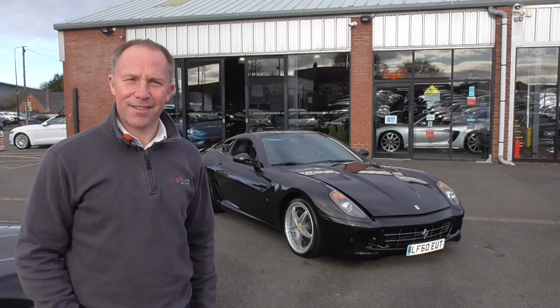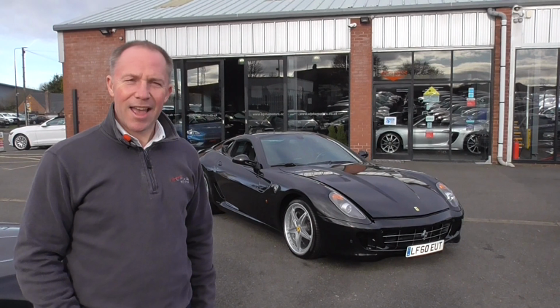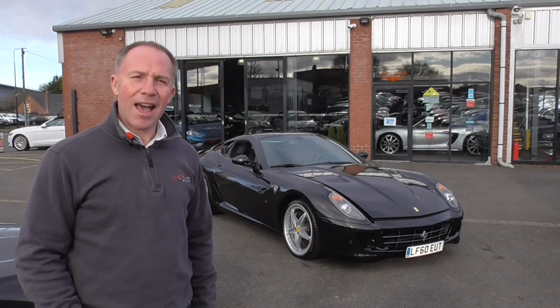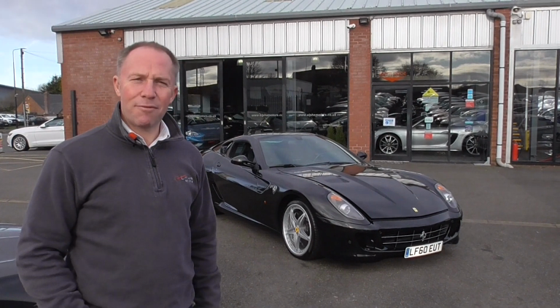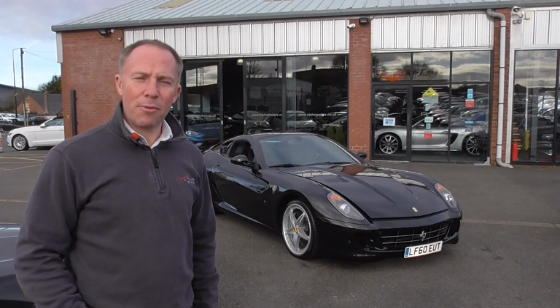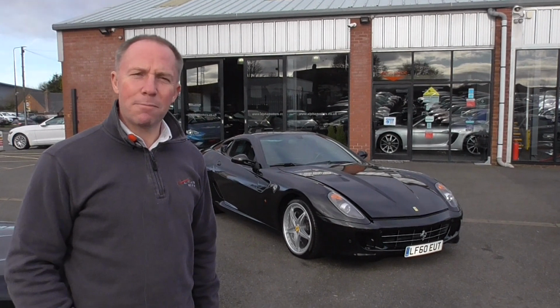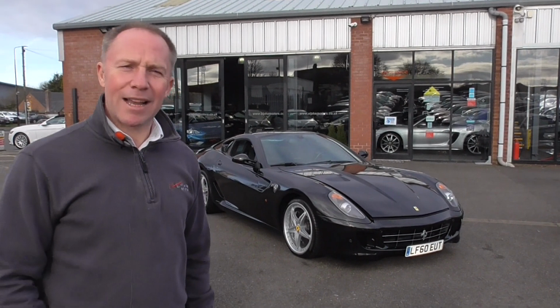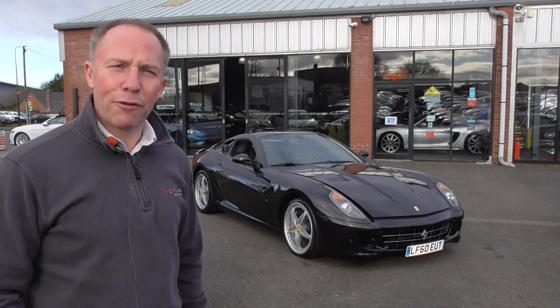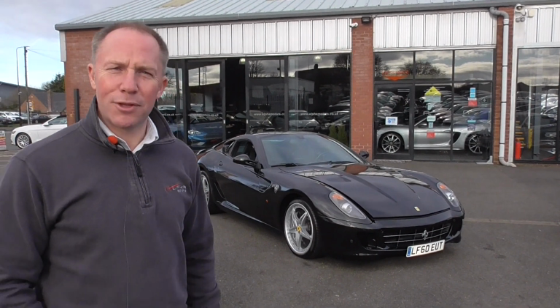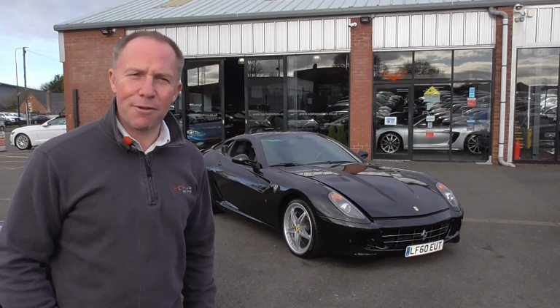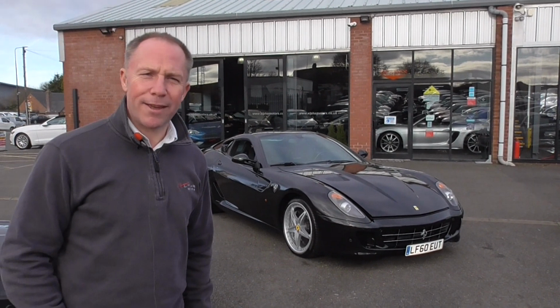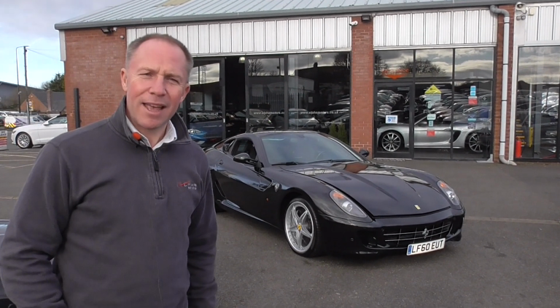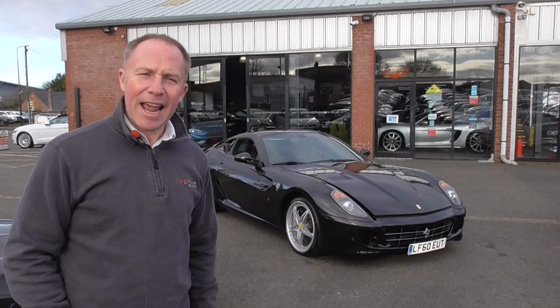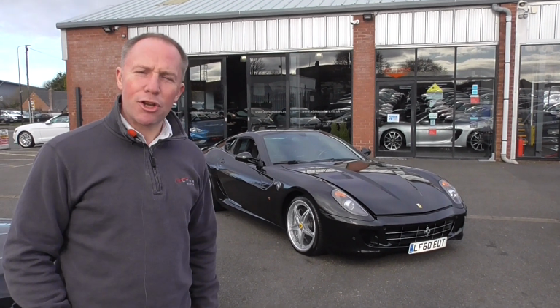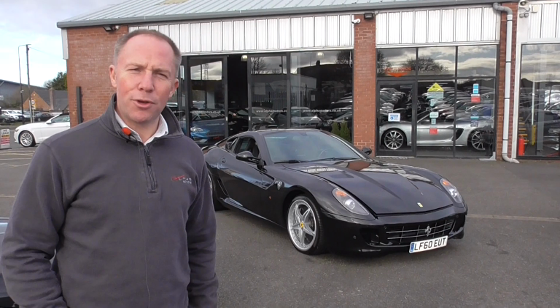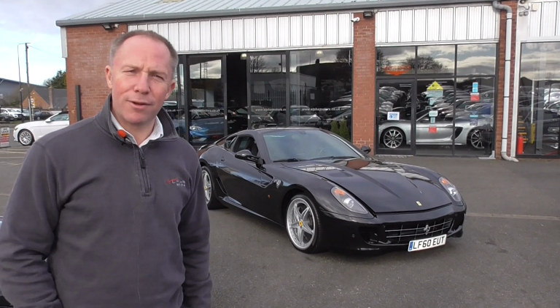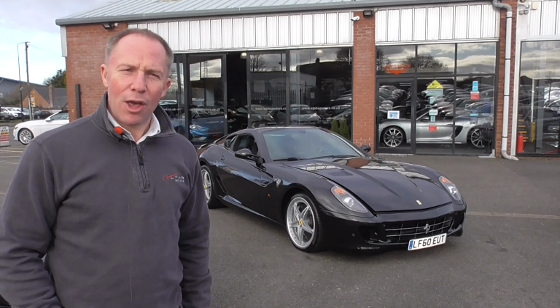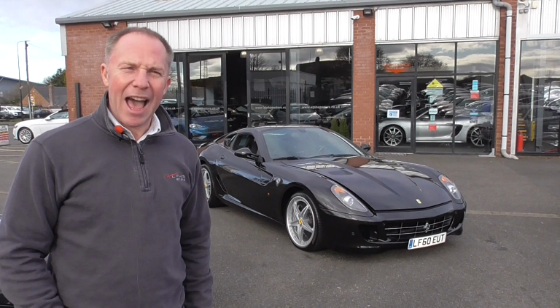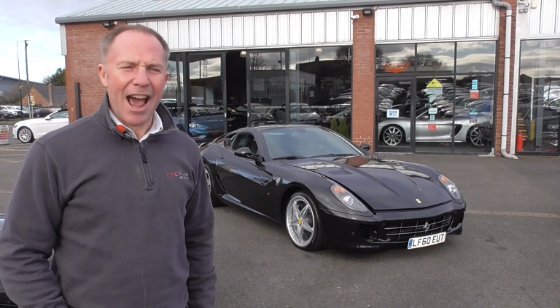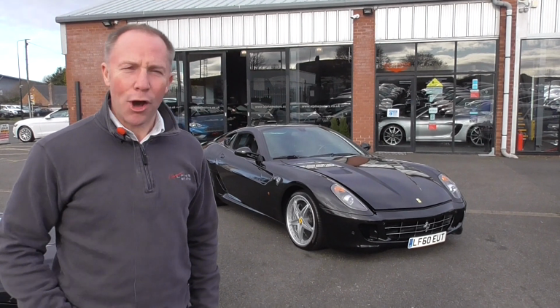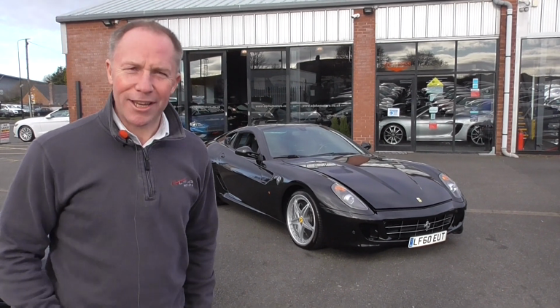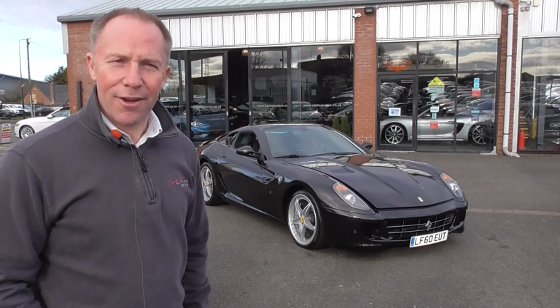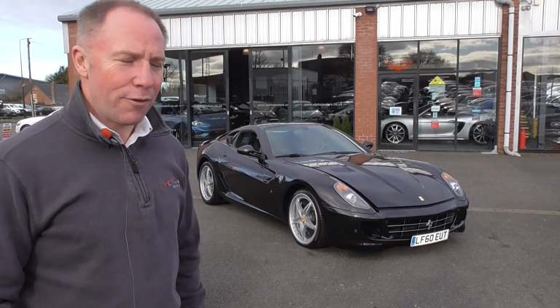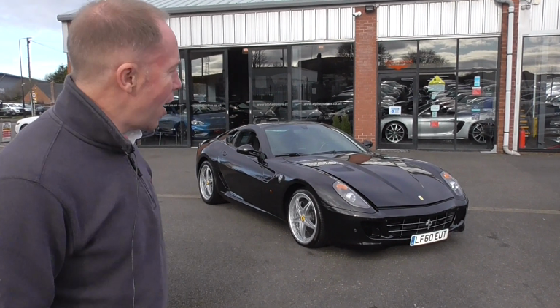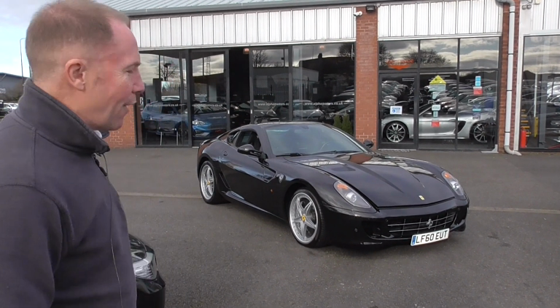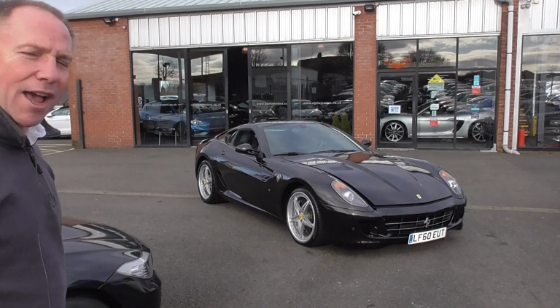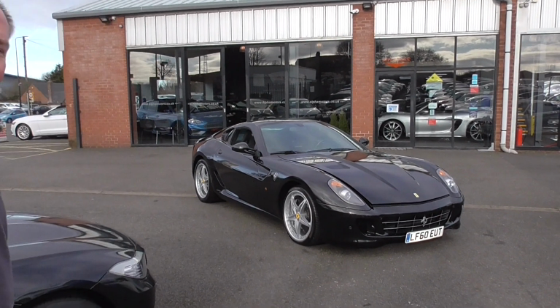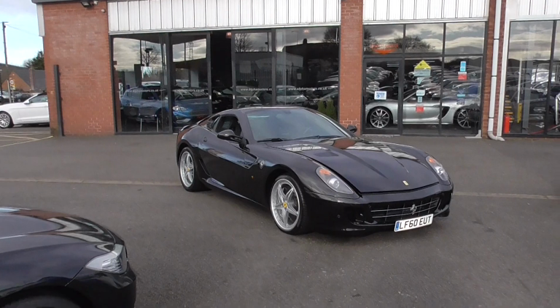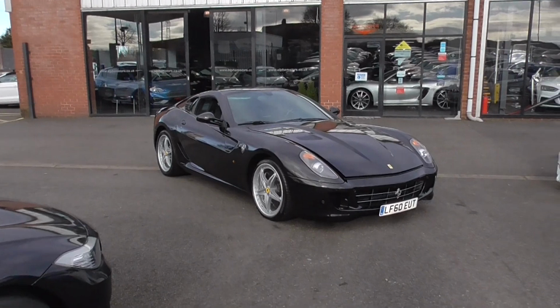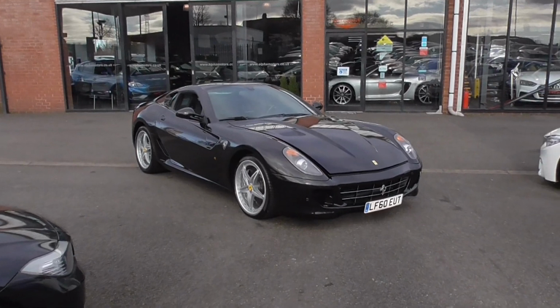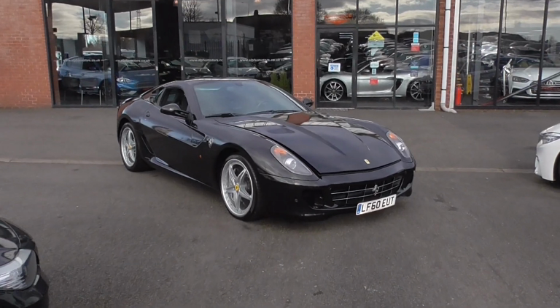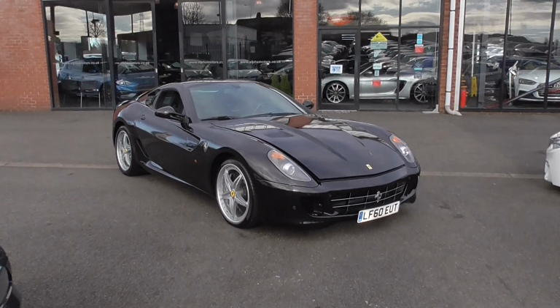Hi everybody, welcome back to Alfa Motors here in Wigan. Today I'm going to show you around an iconic car, the Ferrari 599 GTB.